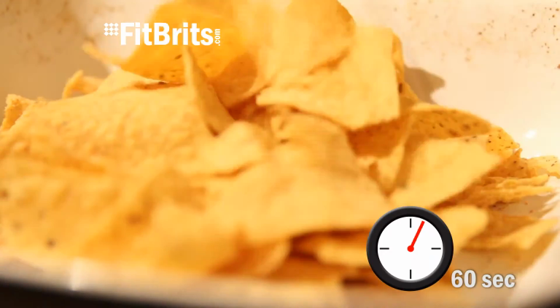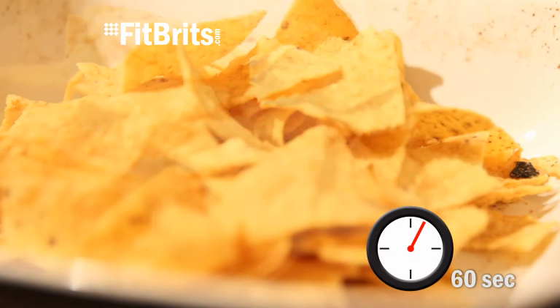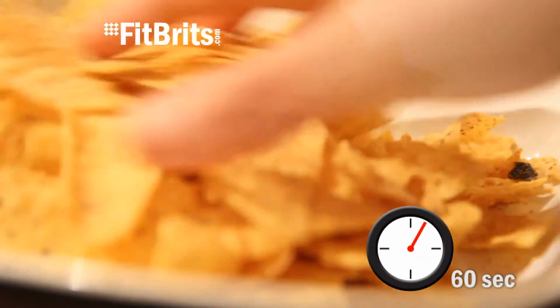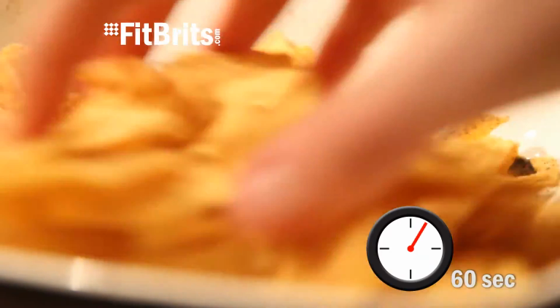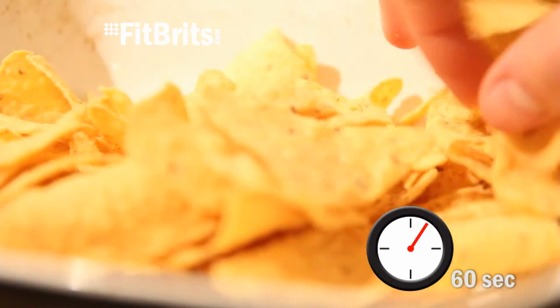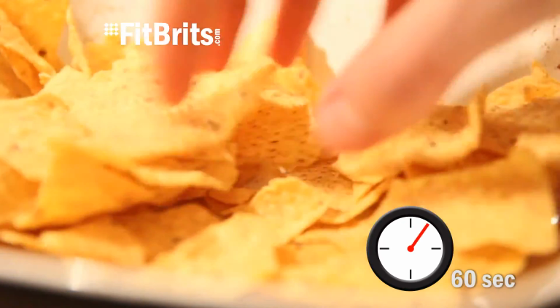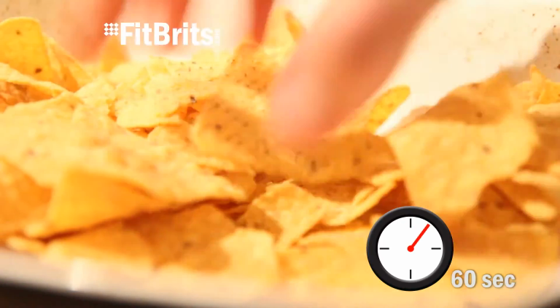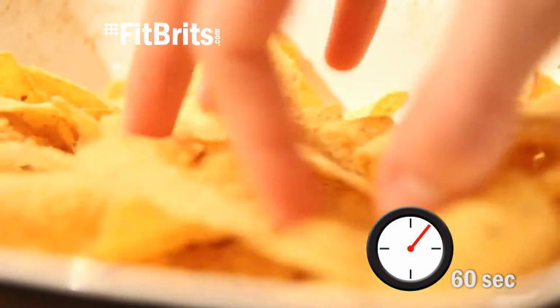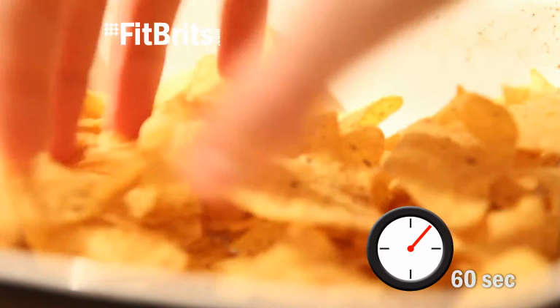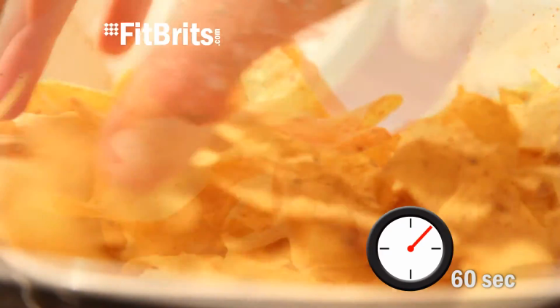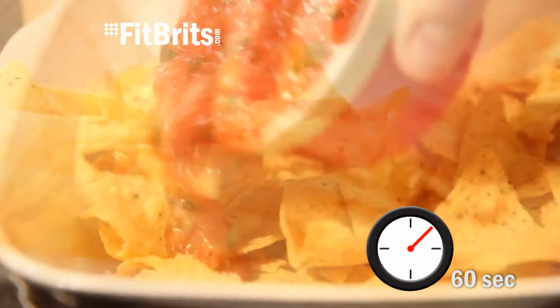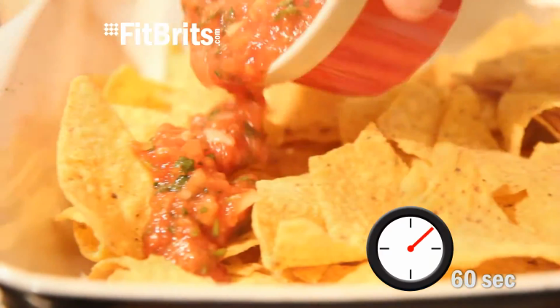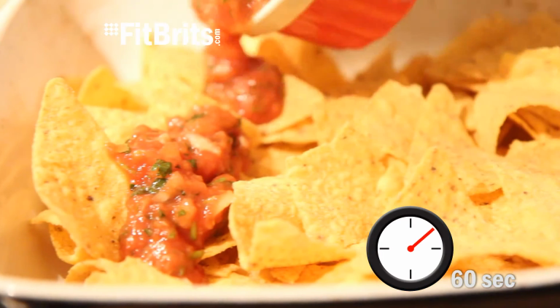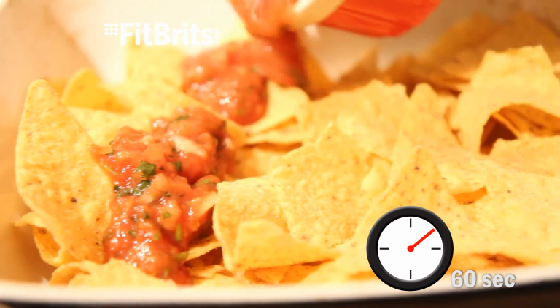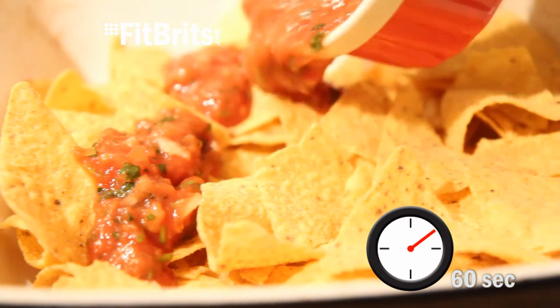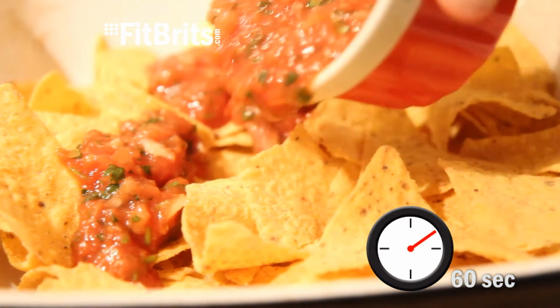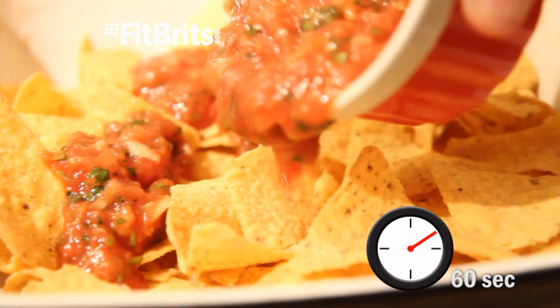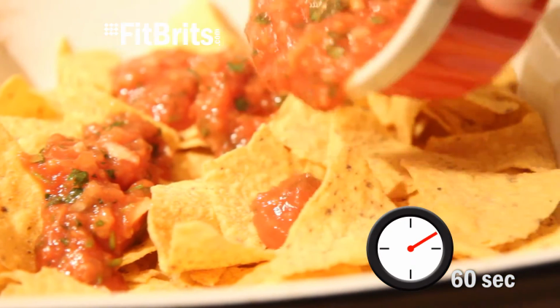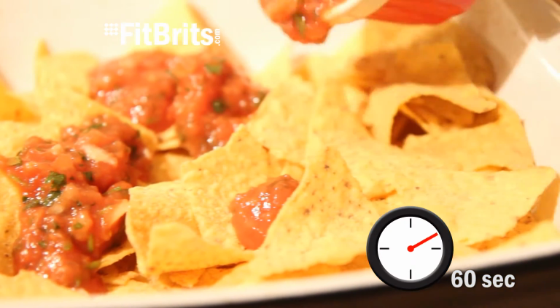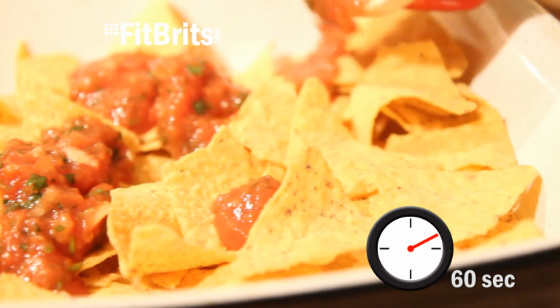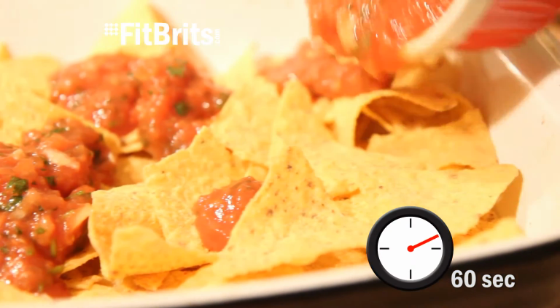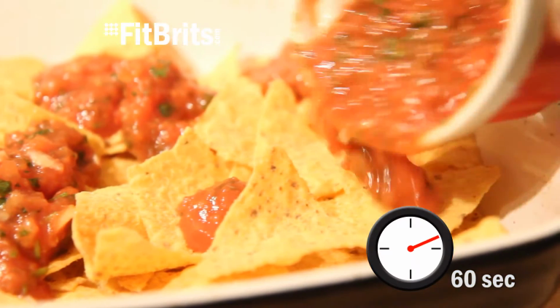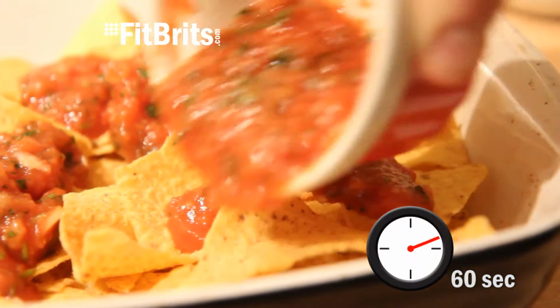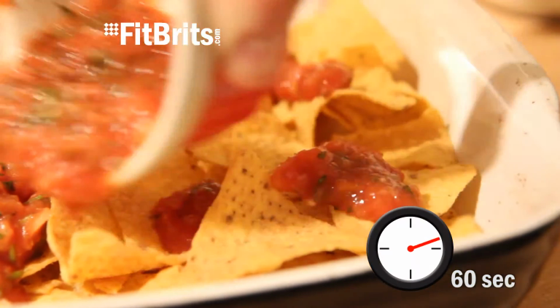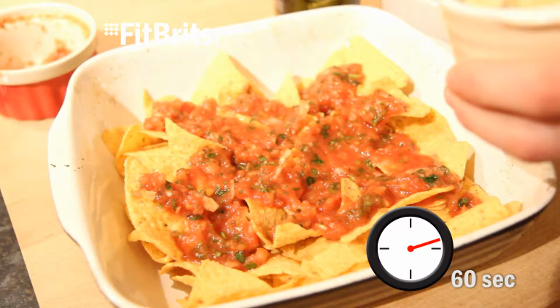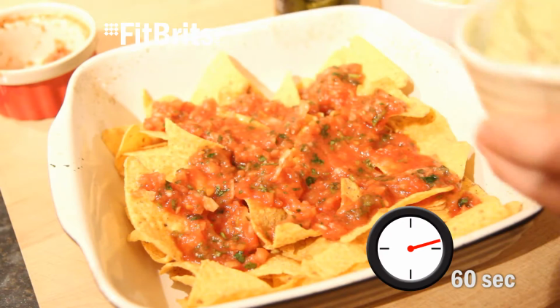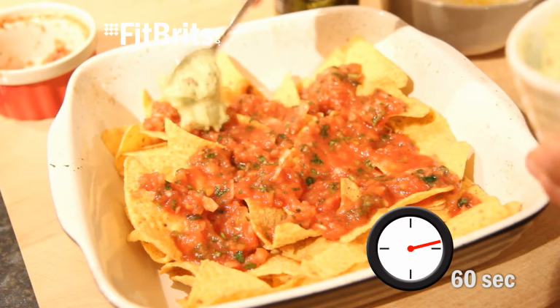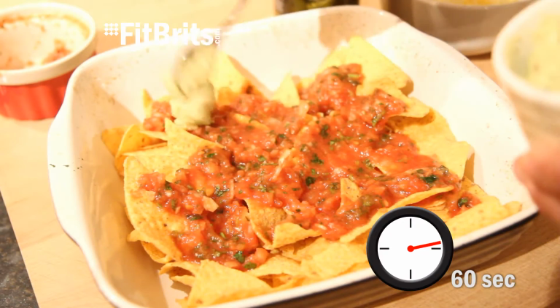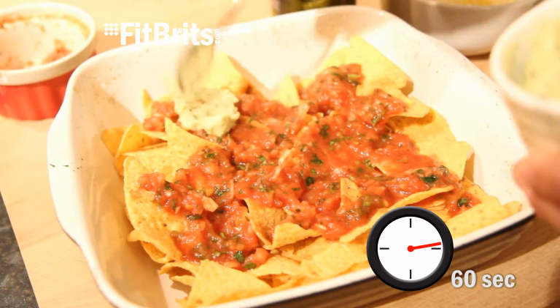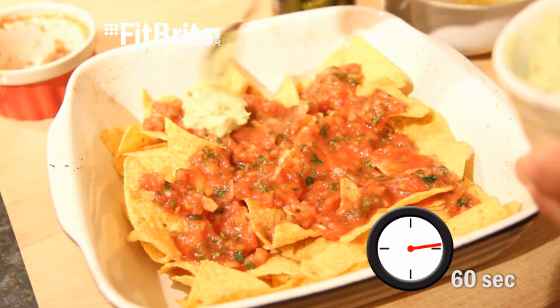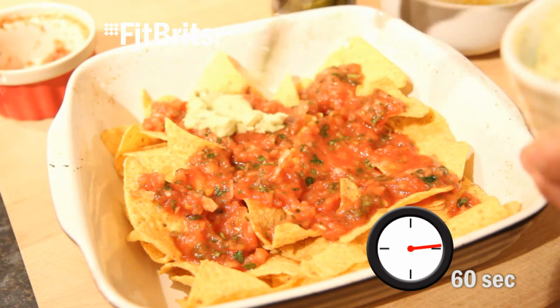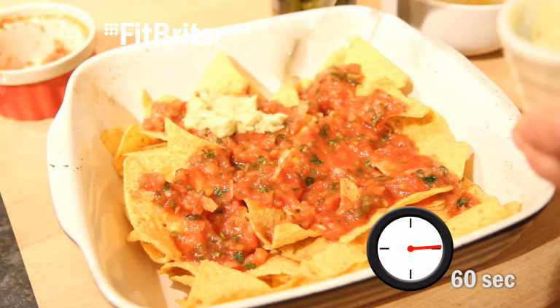Firstly, preheat the oven to 180 degrees and then spread all your tortilla chips into an oven dish. Then evenly spread over your salsa — I've got a great salsa recipe you can try by clicking on the link on screen.